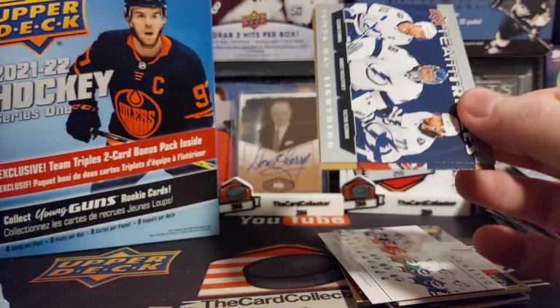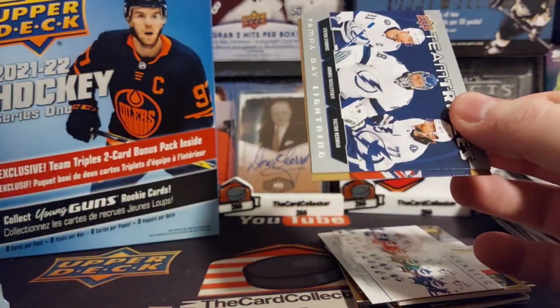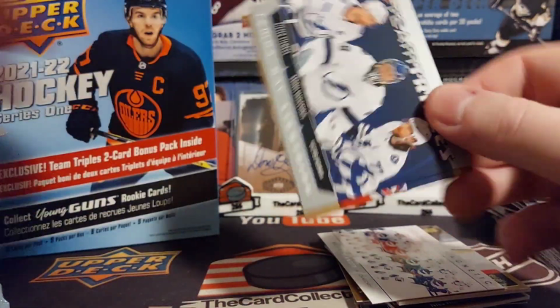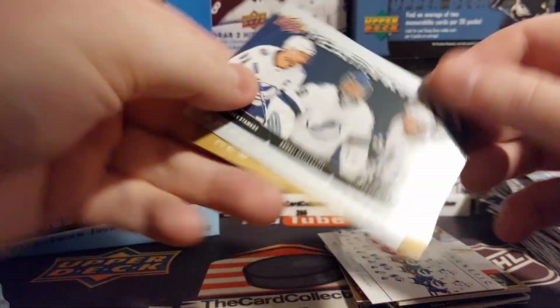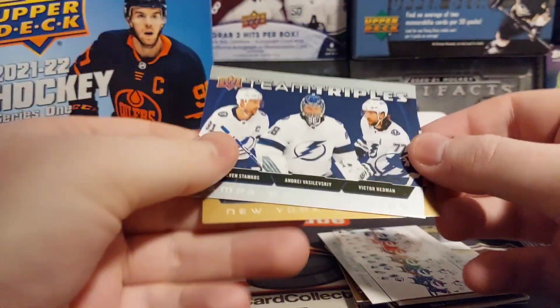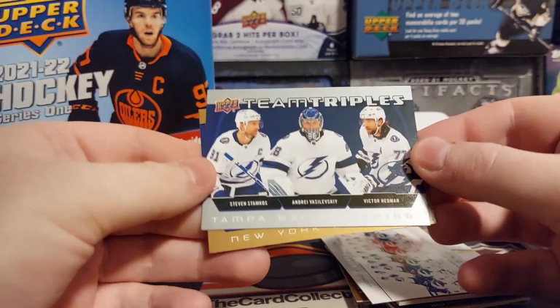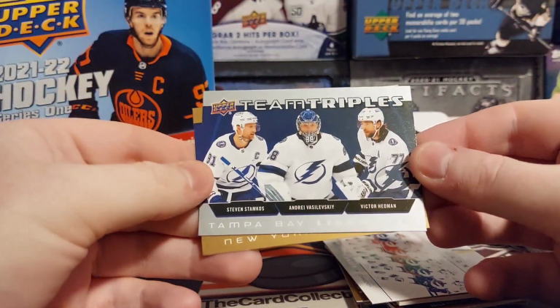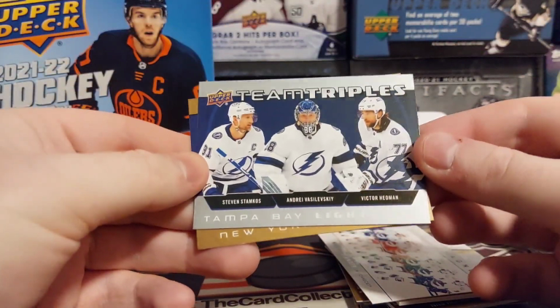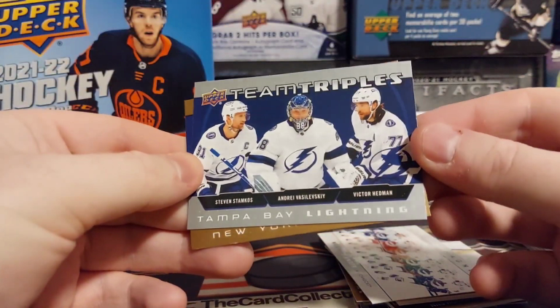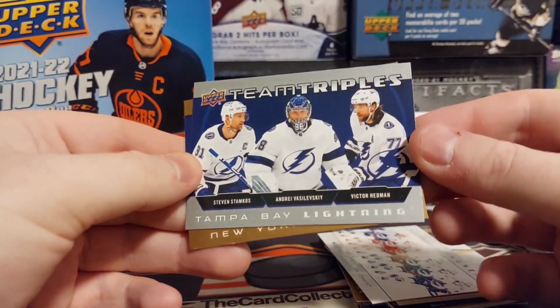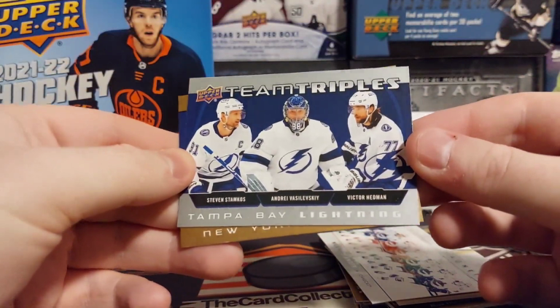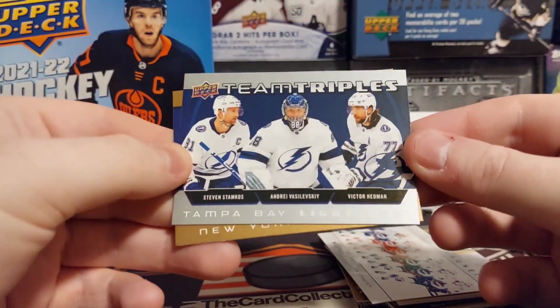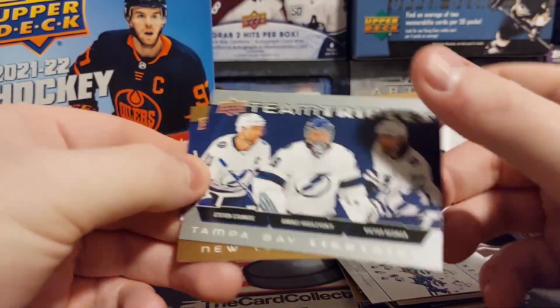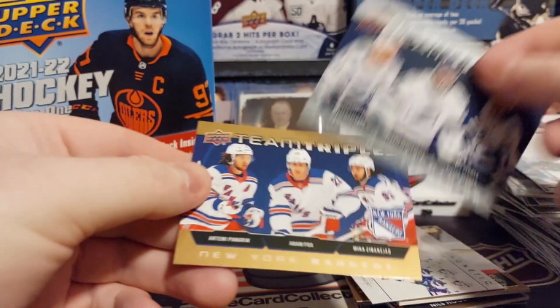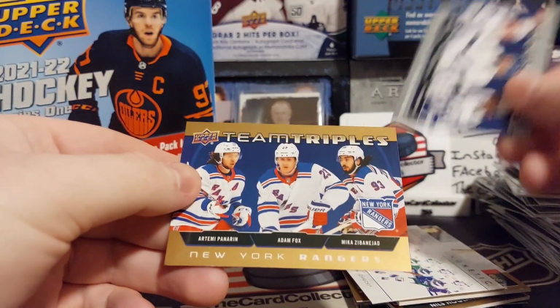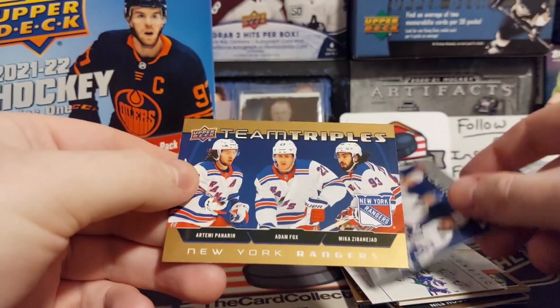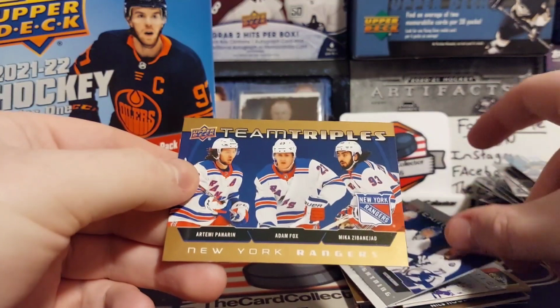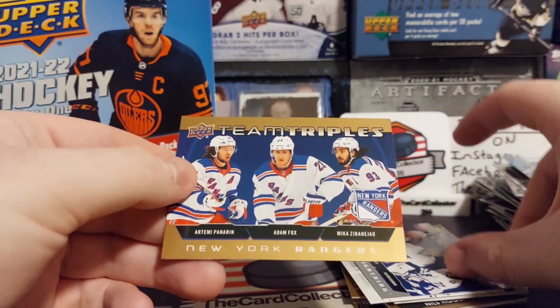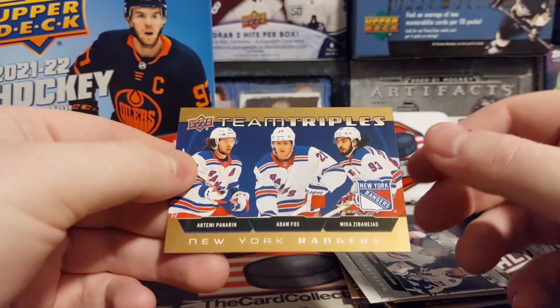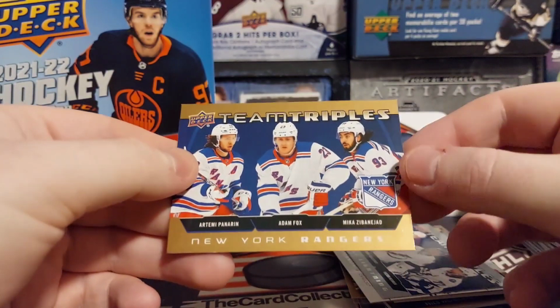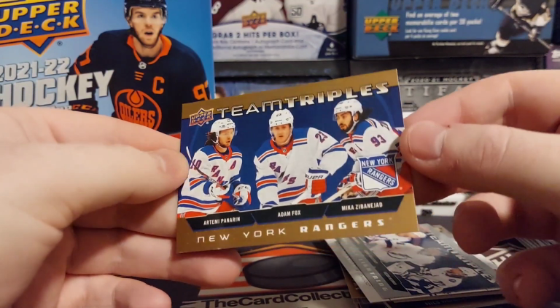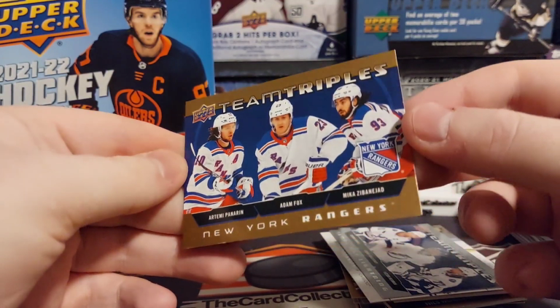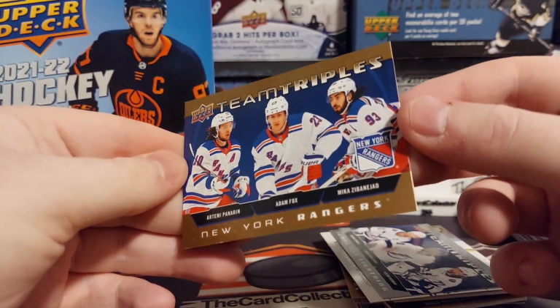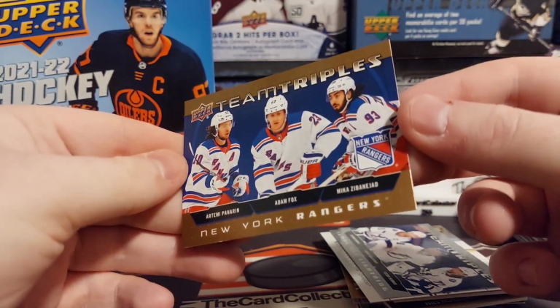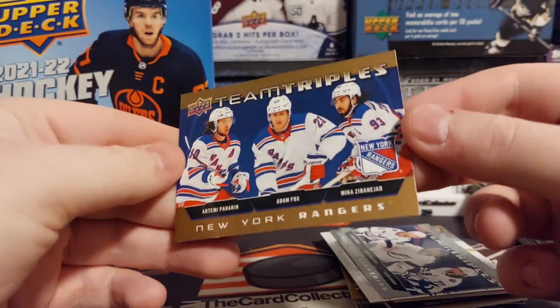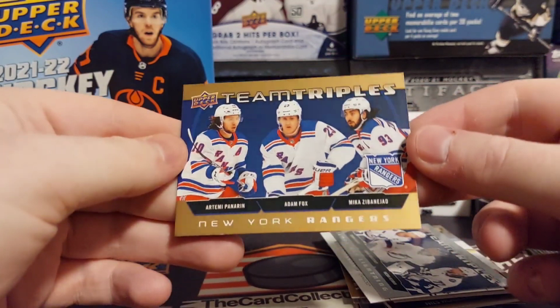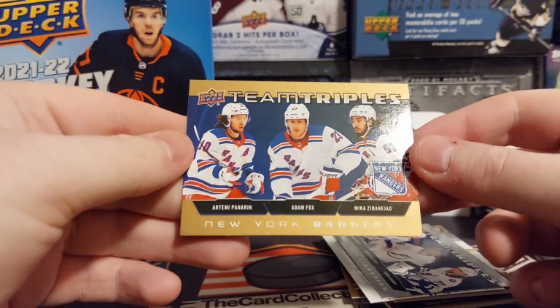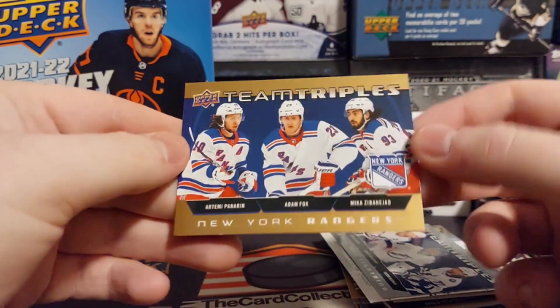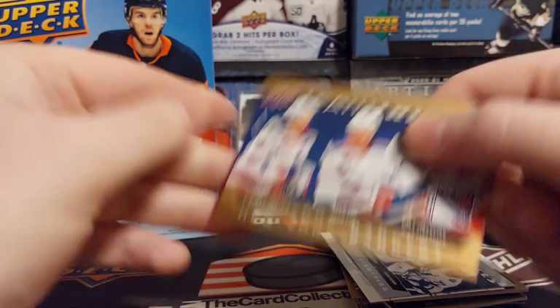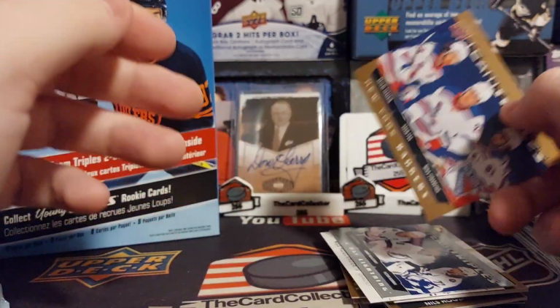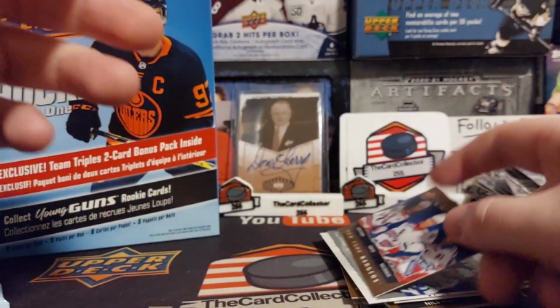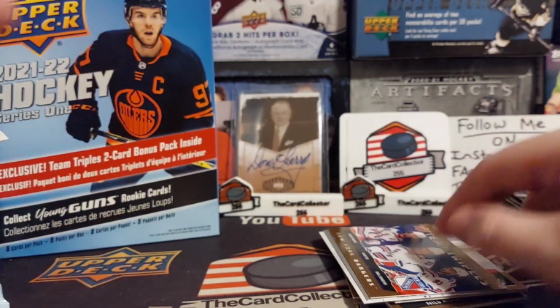Looks like we got Tampa cards. Zamkos, Hedman — there's Barzal, Bjugstad, Fox, and Panarin.